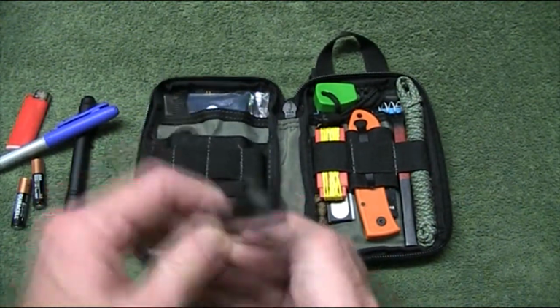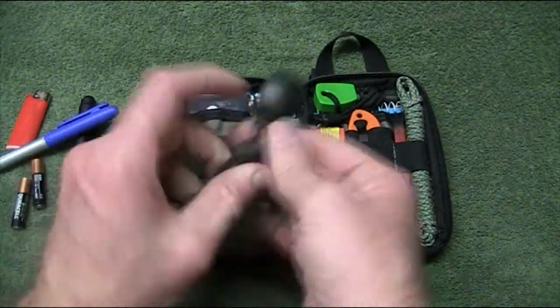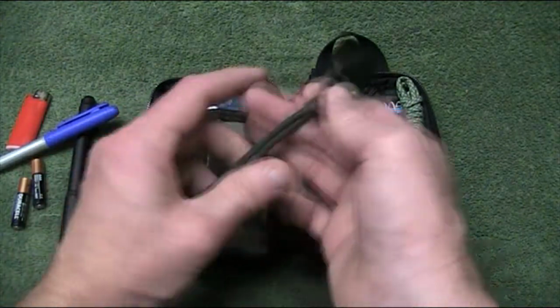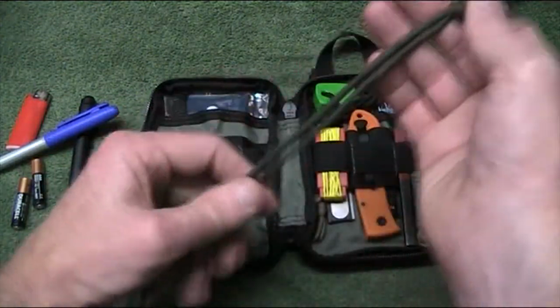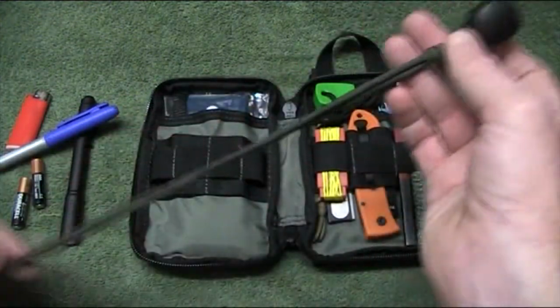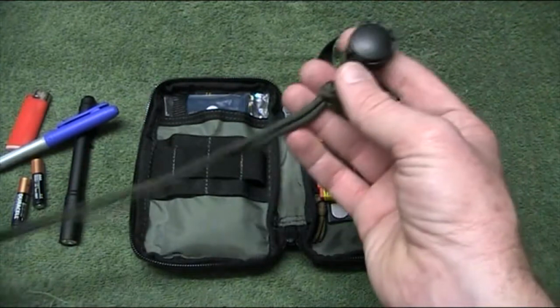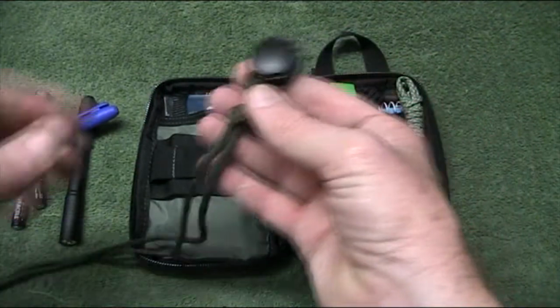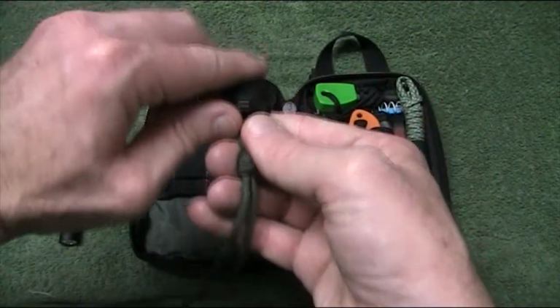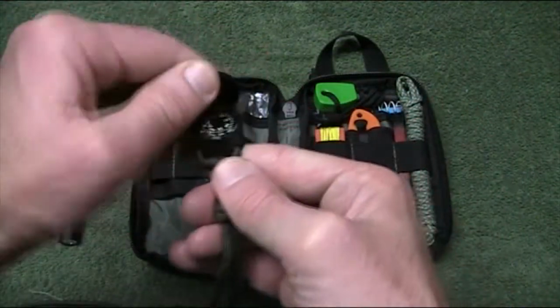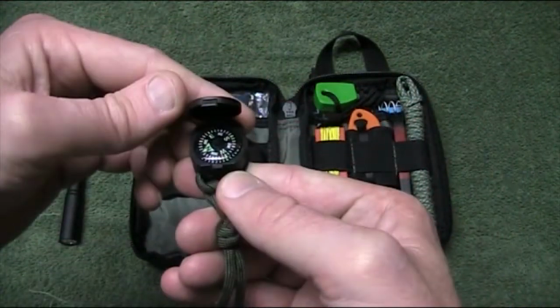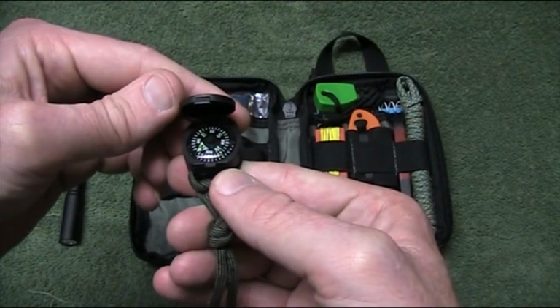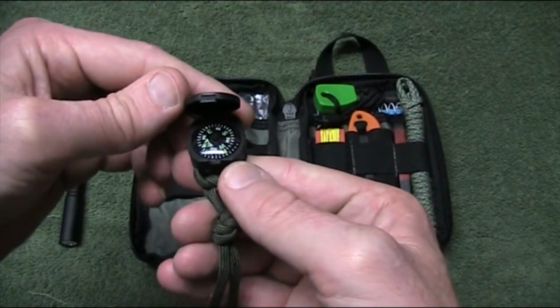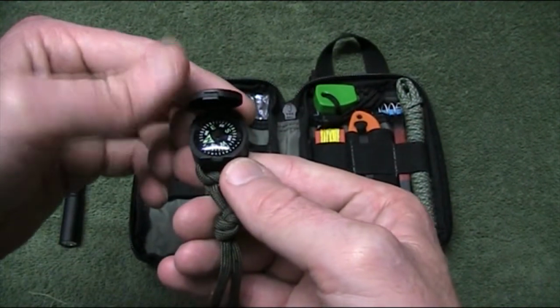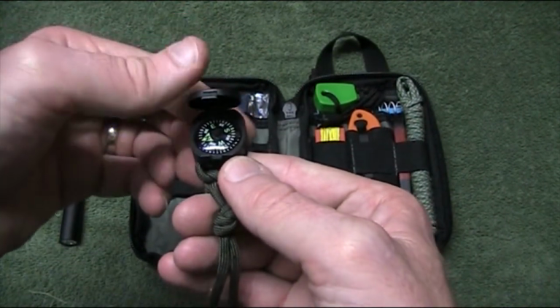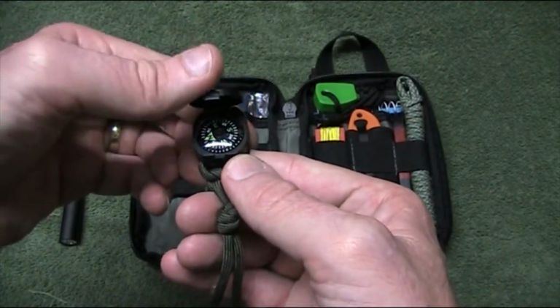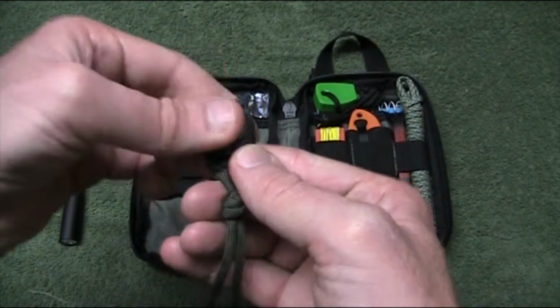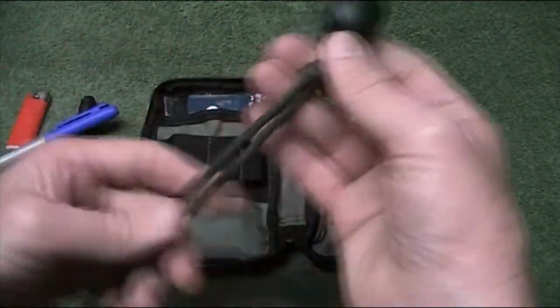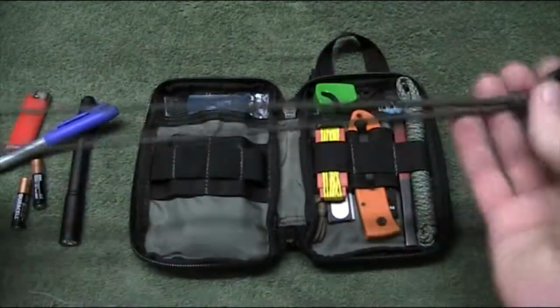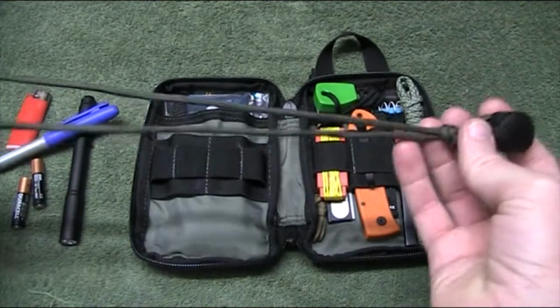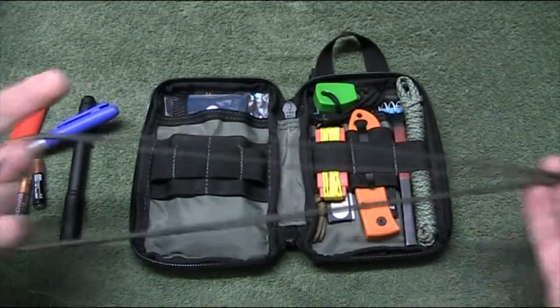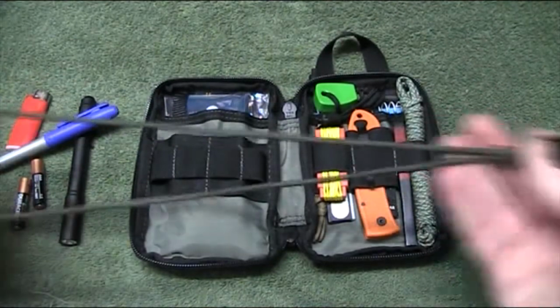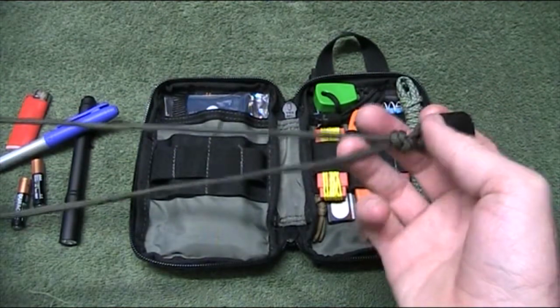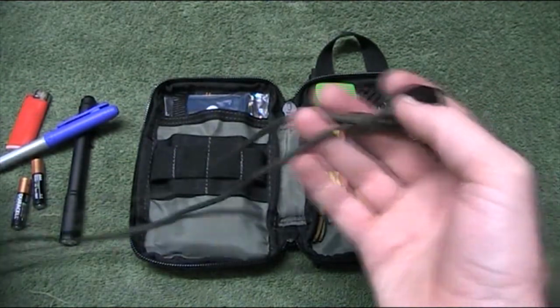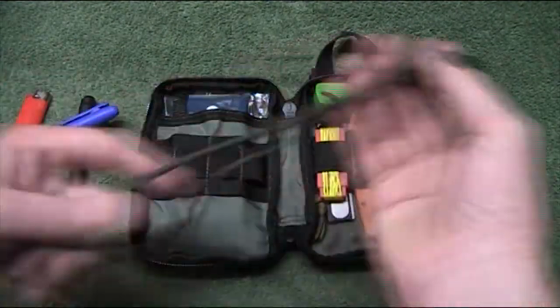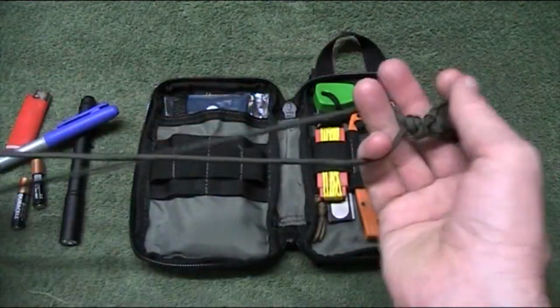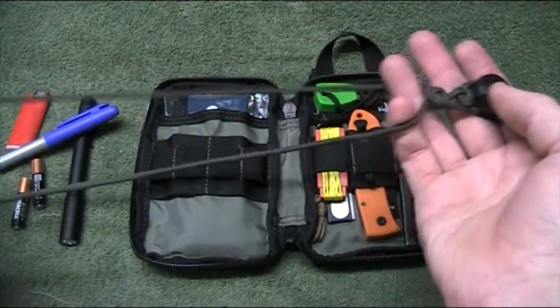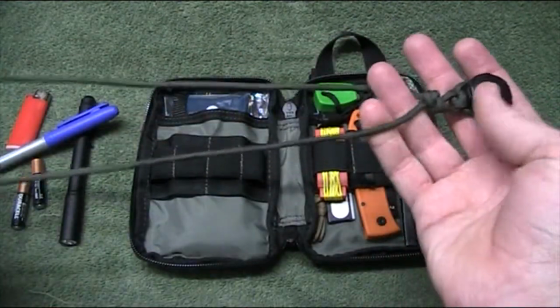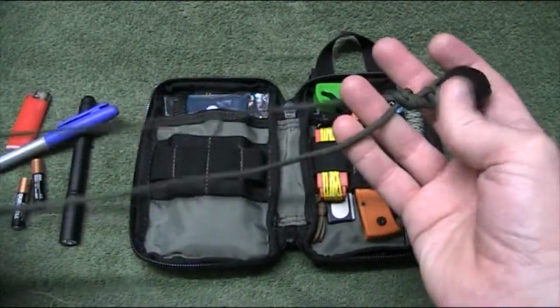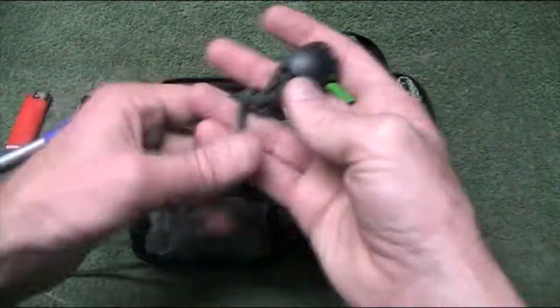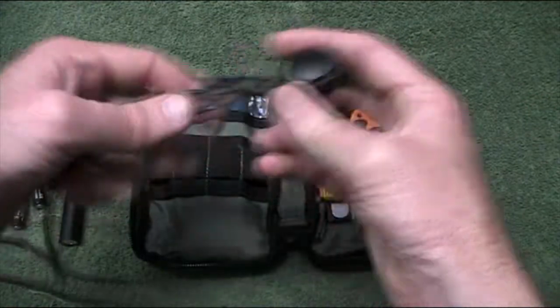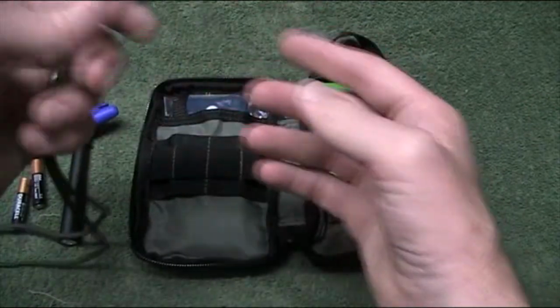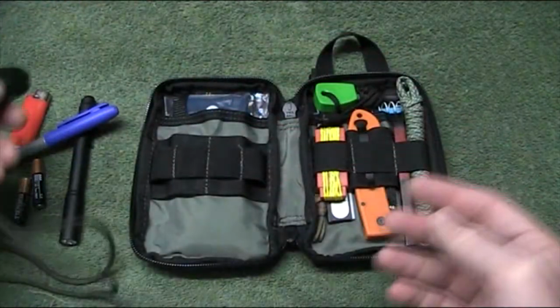I've changed the compass setup from what I had before. I've now got a little wrist turtle compass — a liquid-filled compass on a paracord lanyard — hang it right around your neck, ready to go type of thing.